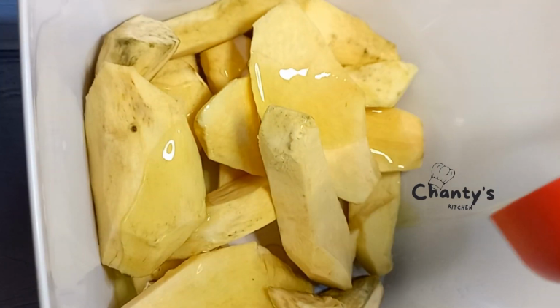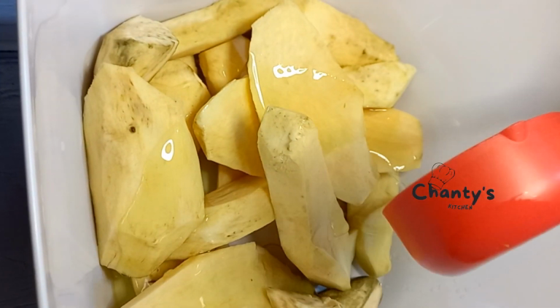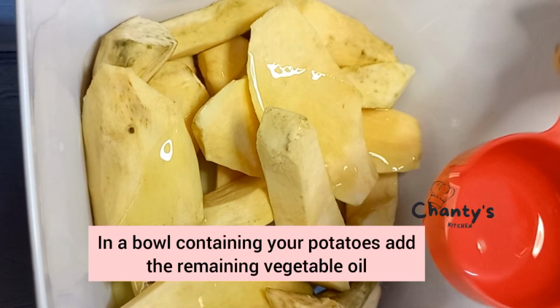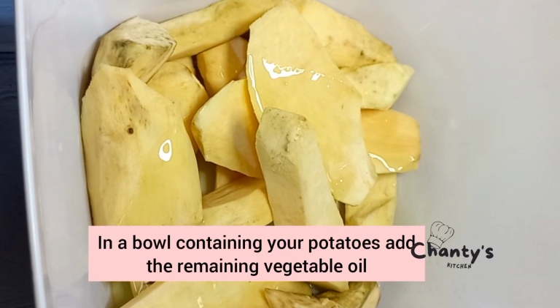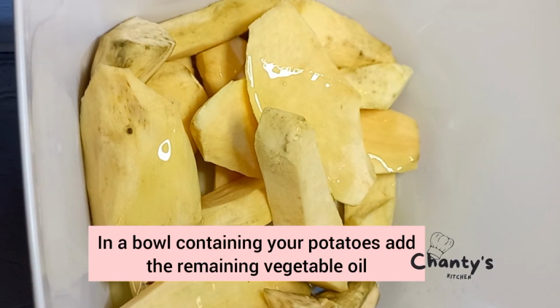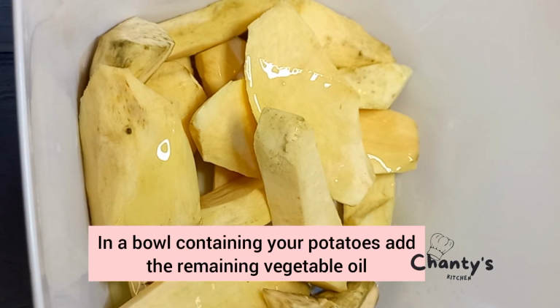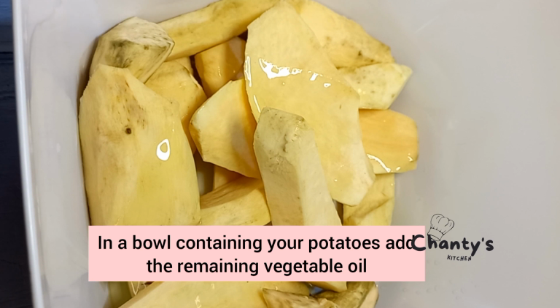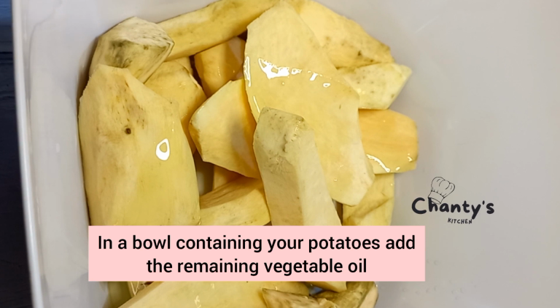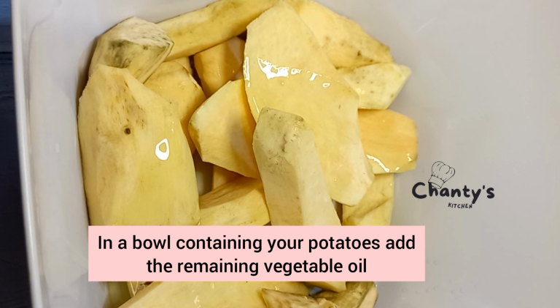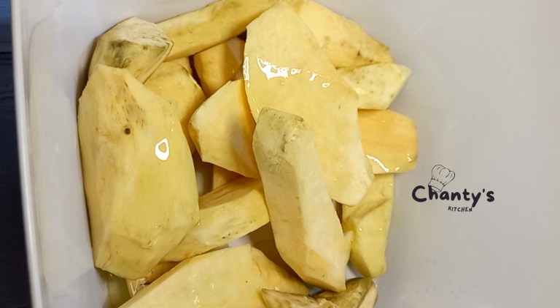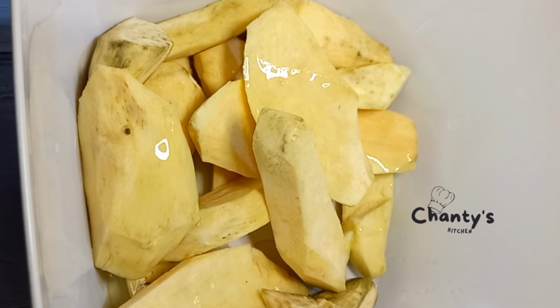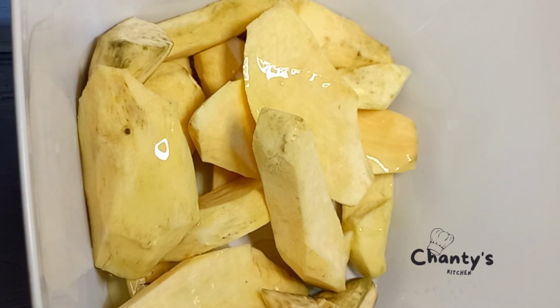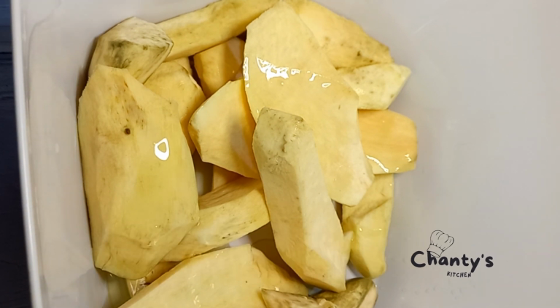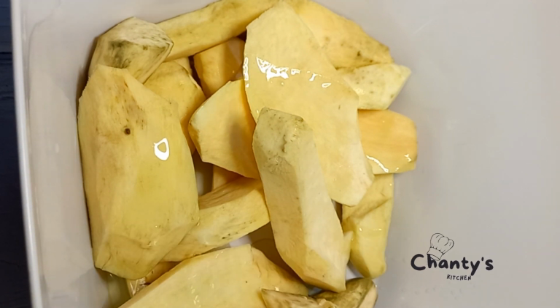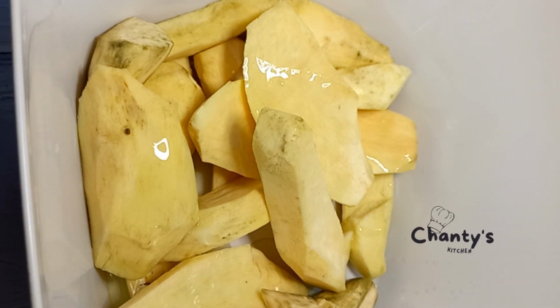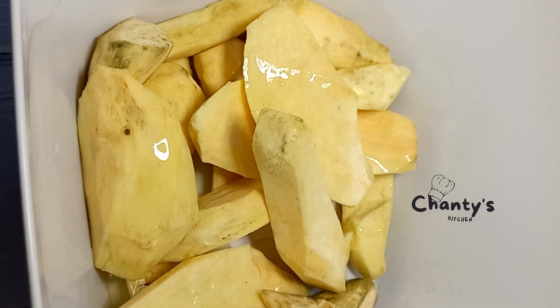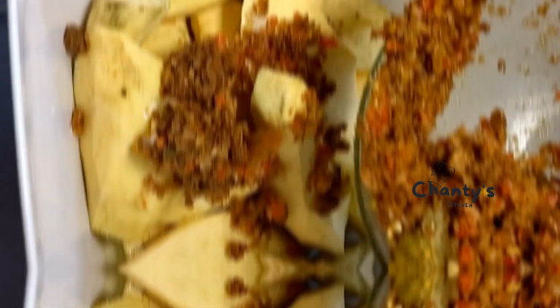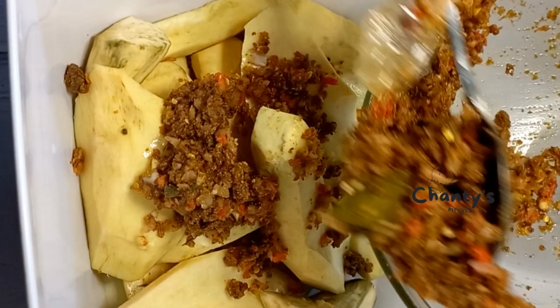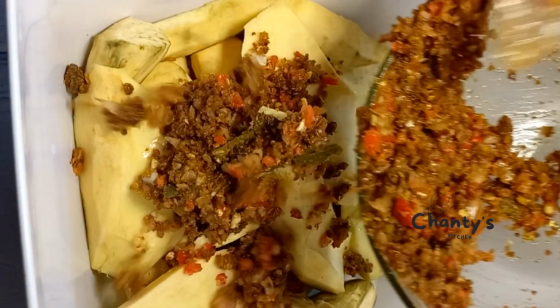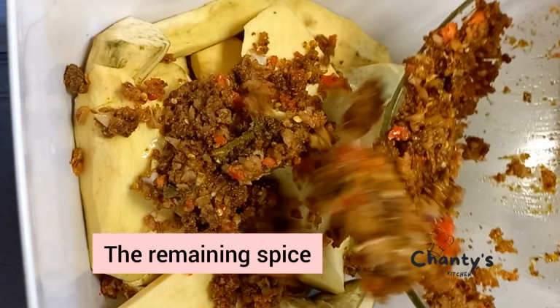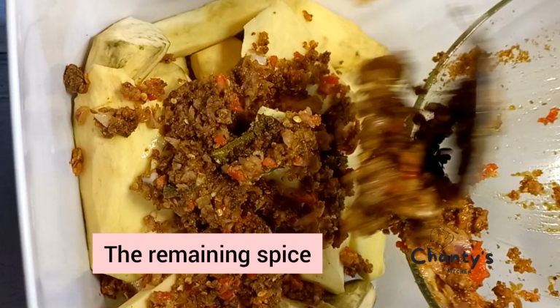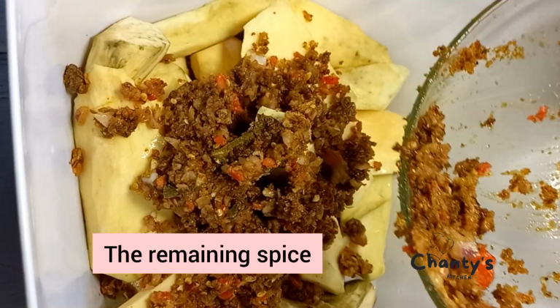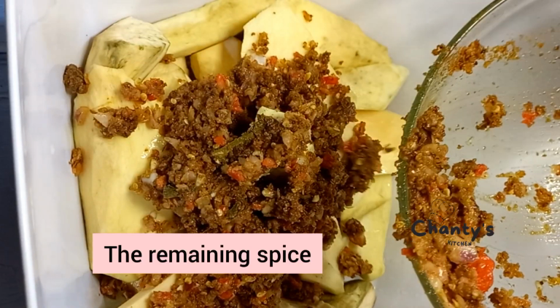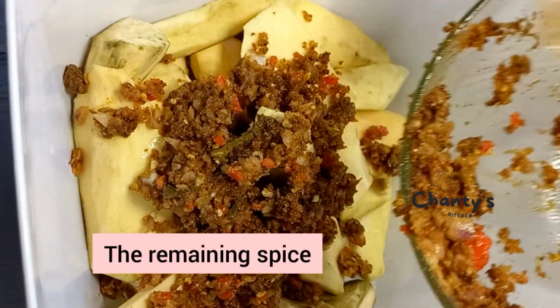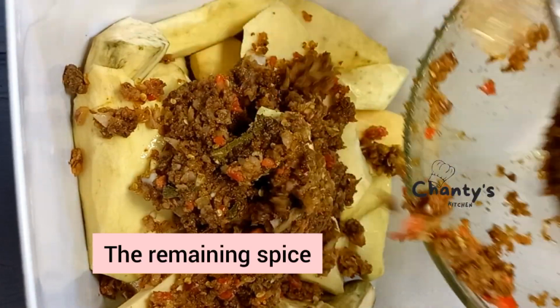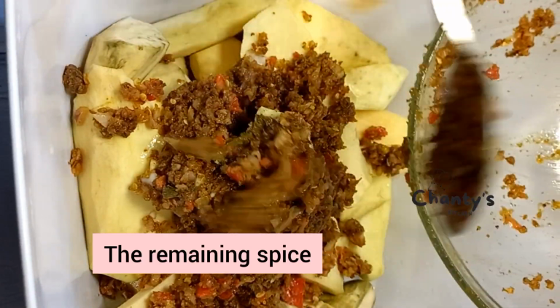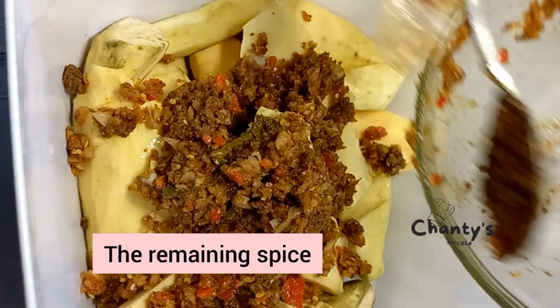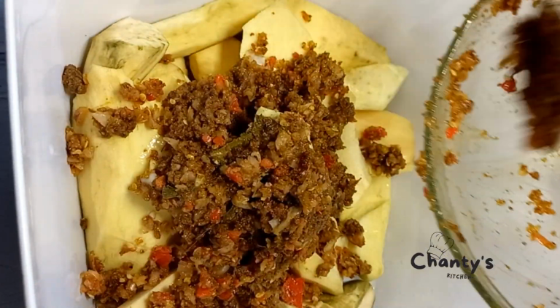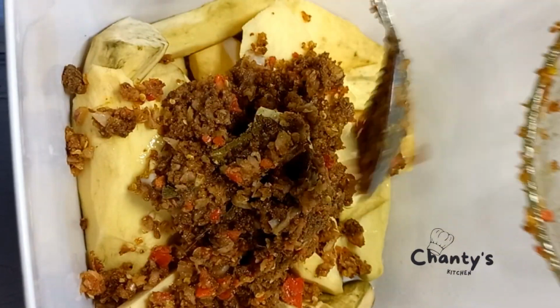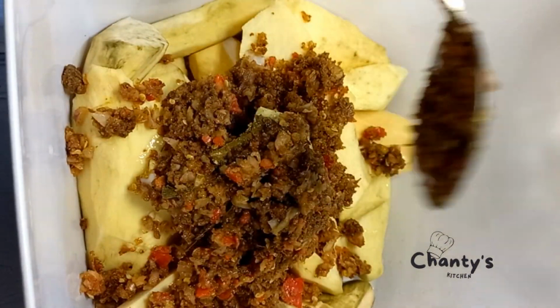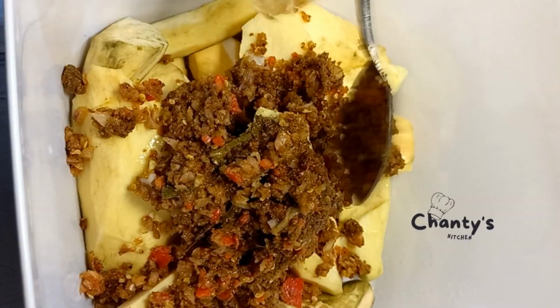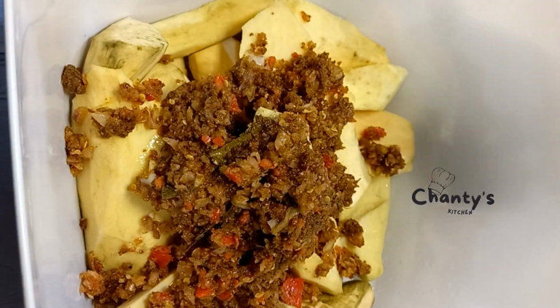Next, get your potatoes — already cleaned and chopped — and add vegetable oil into them. Then add the remaining spice, because we used half to stuff the fish.